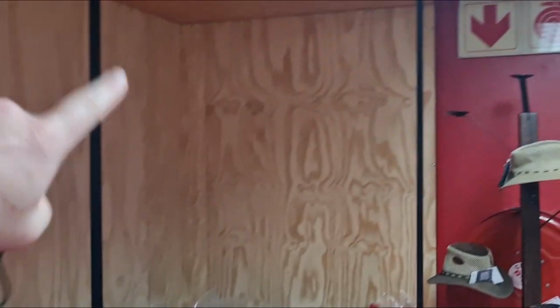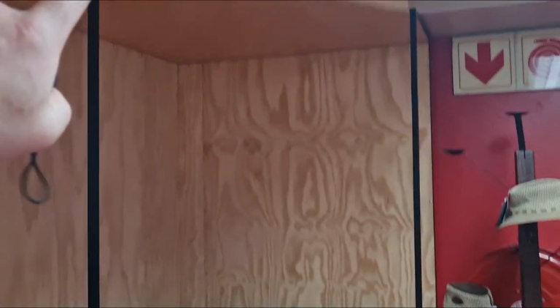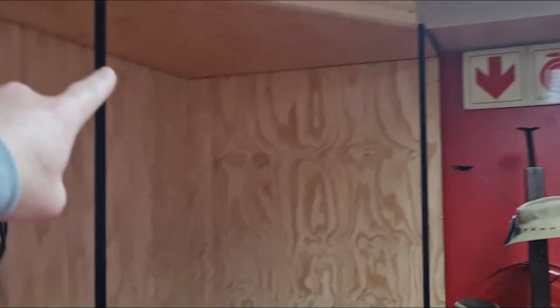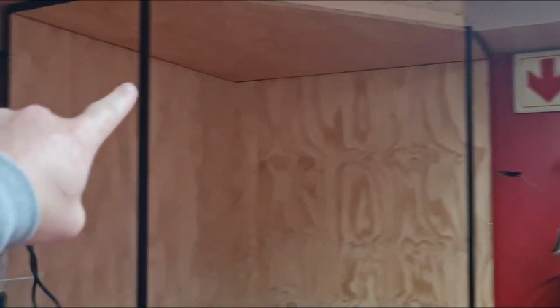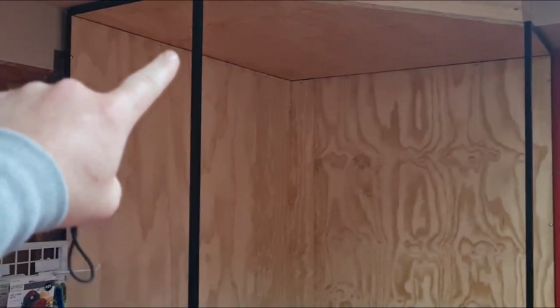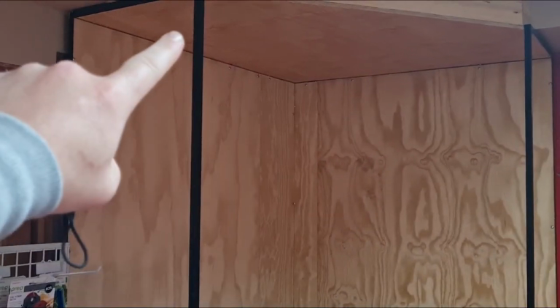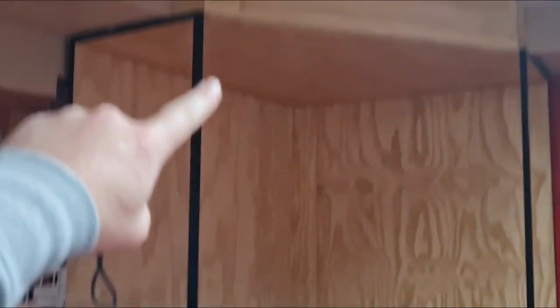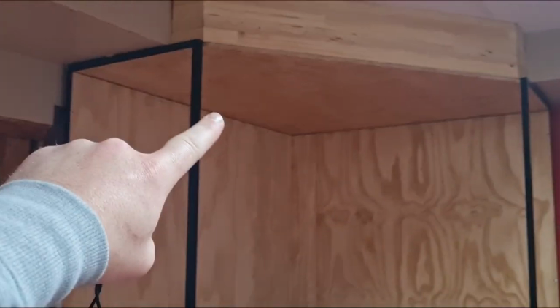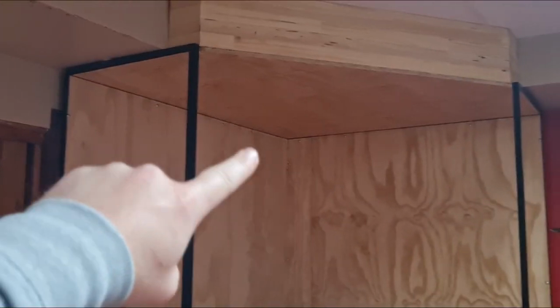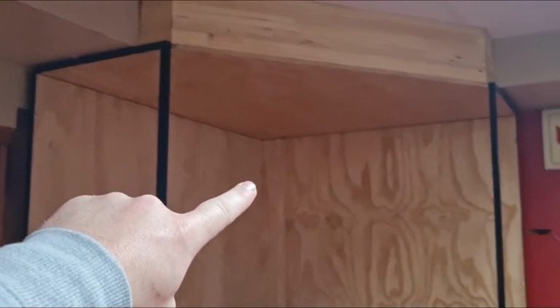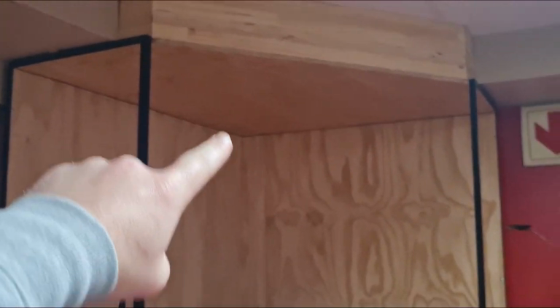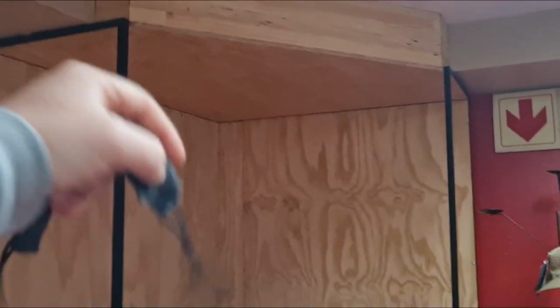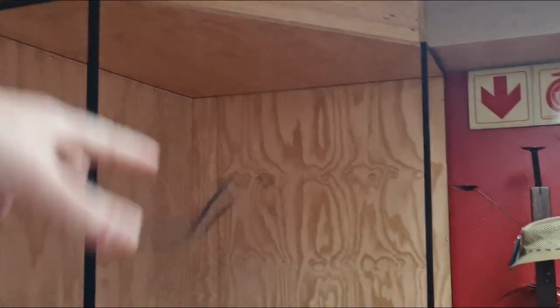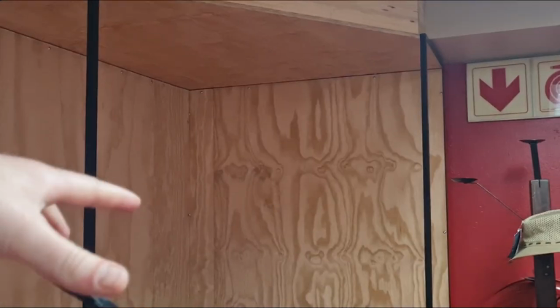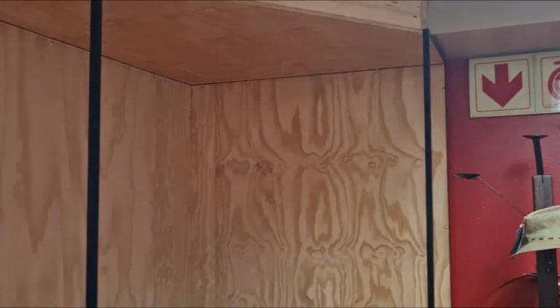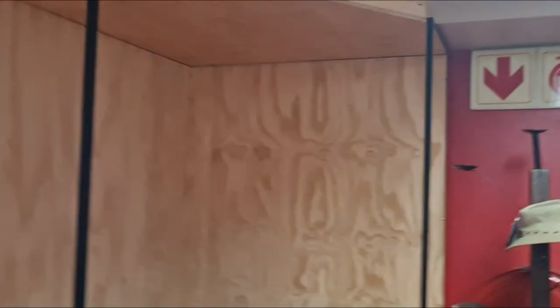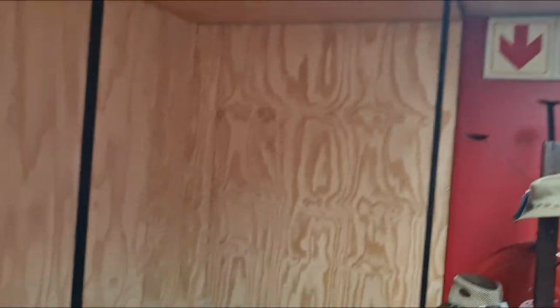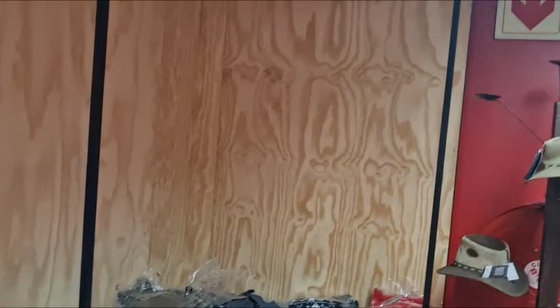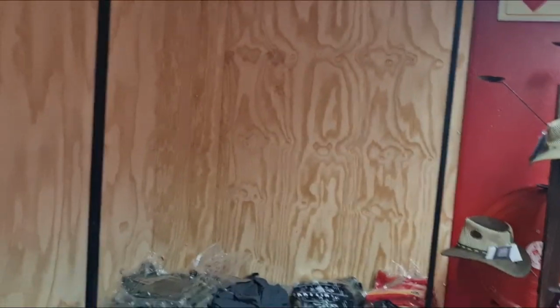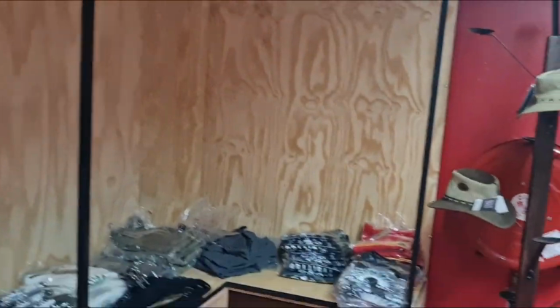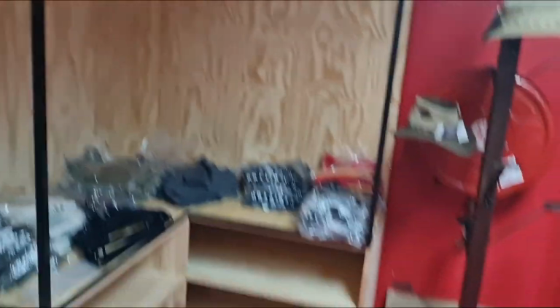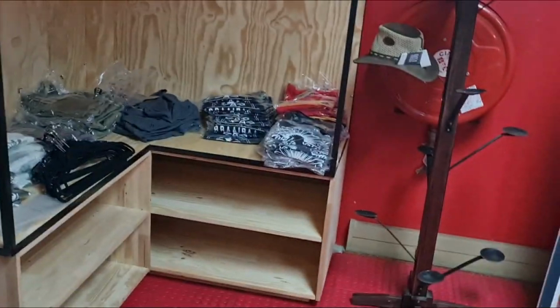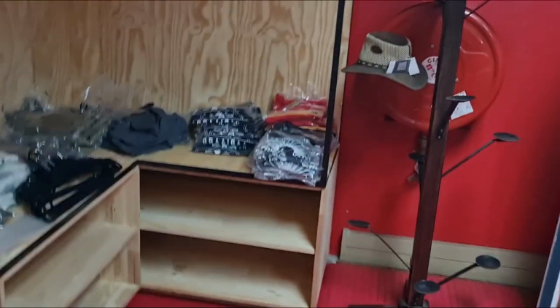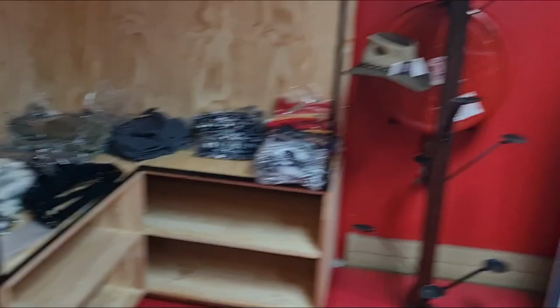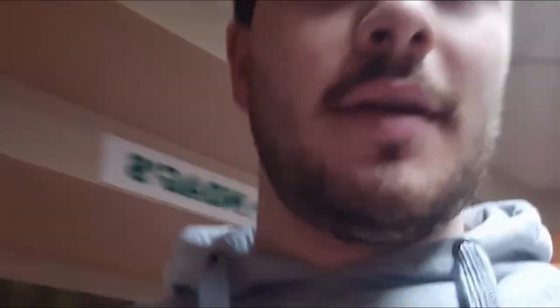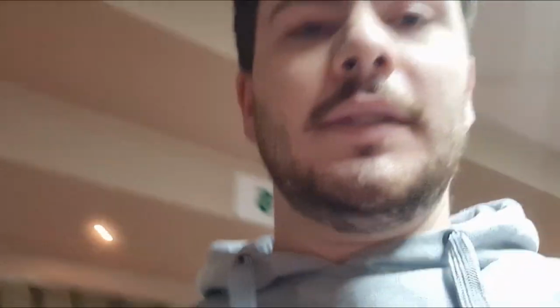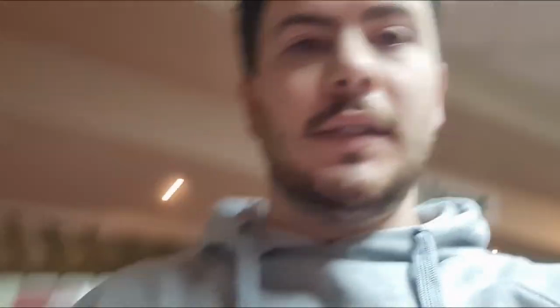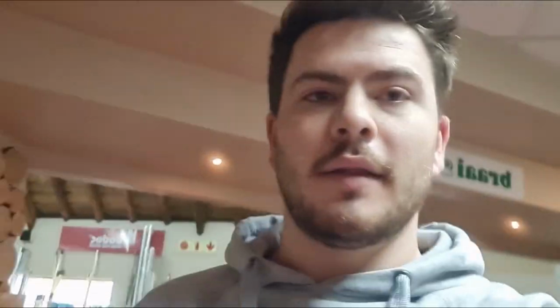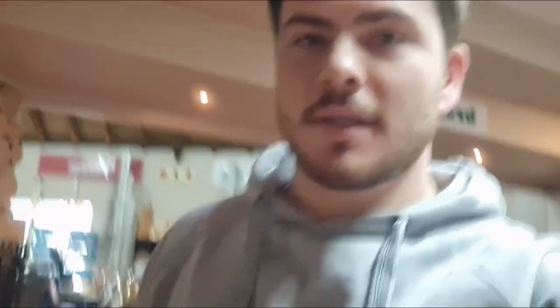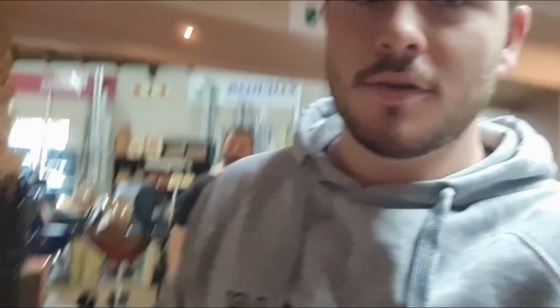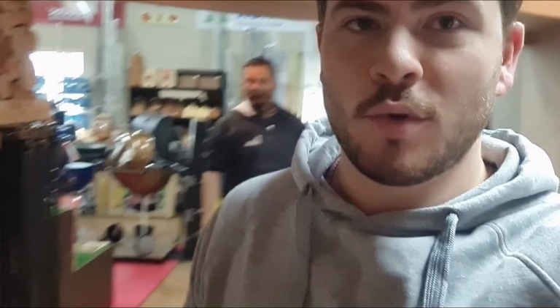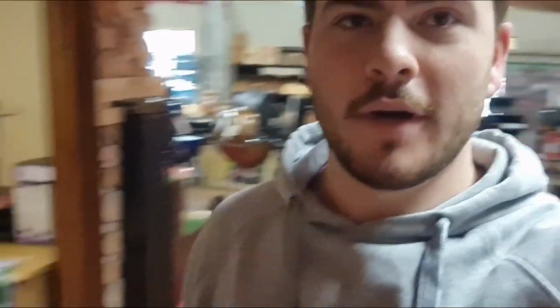We are going to put some down lighting up top here so we can shine it nicely onto the clothing, which will look really cool. I think it is going to turn out pretty great.